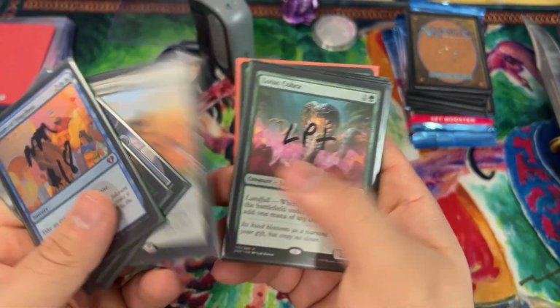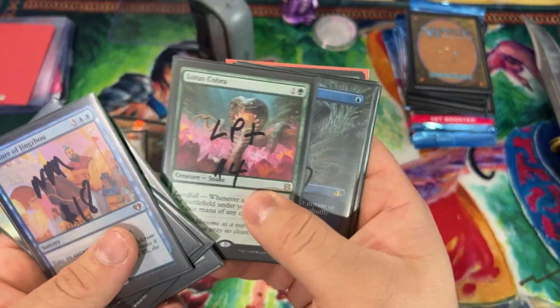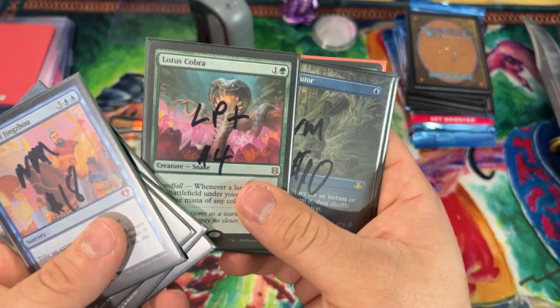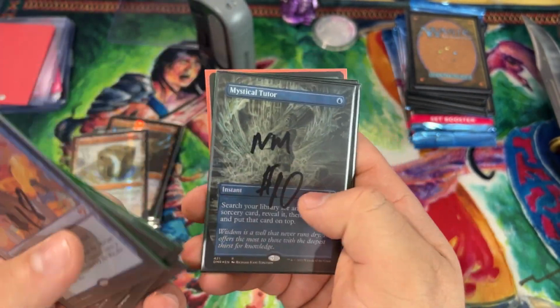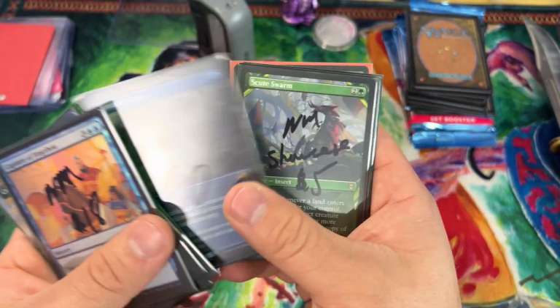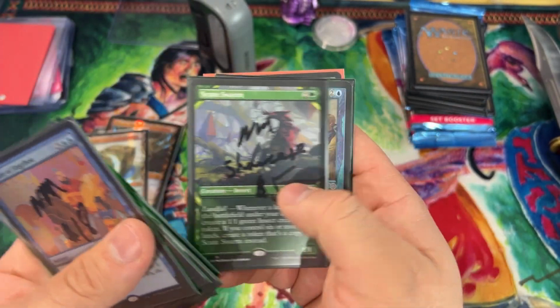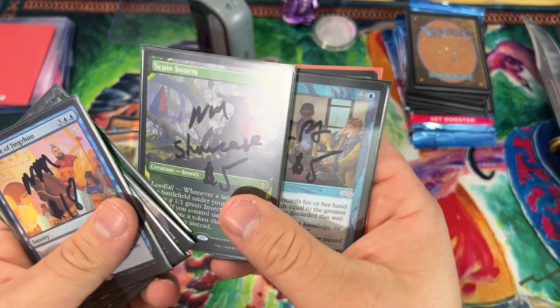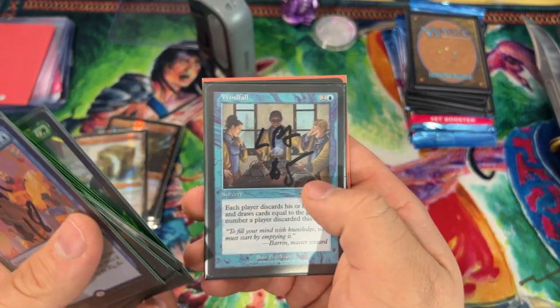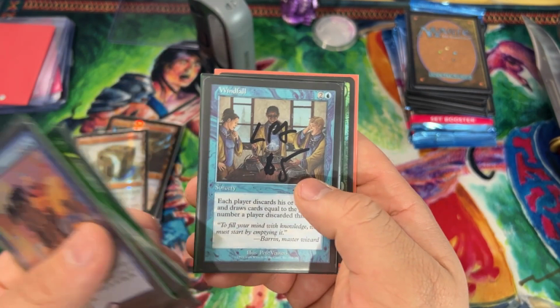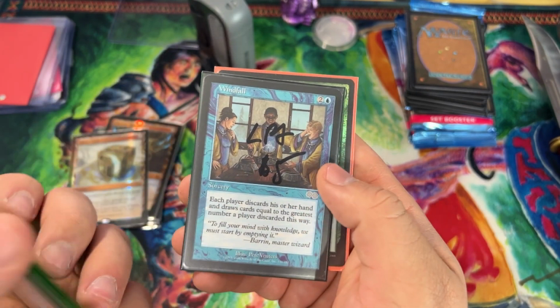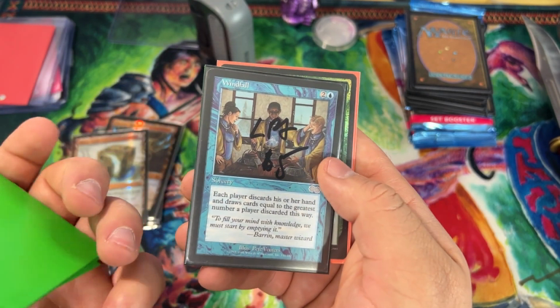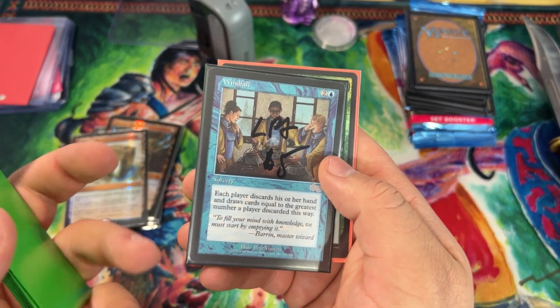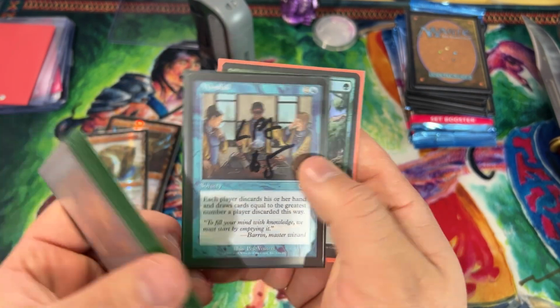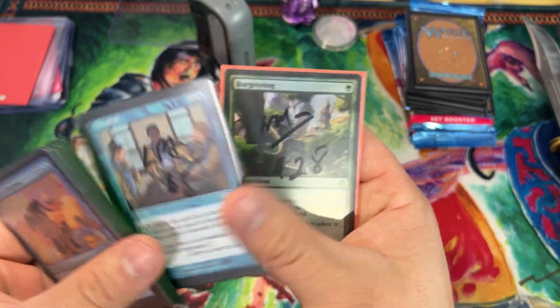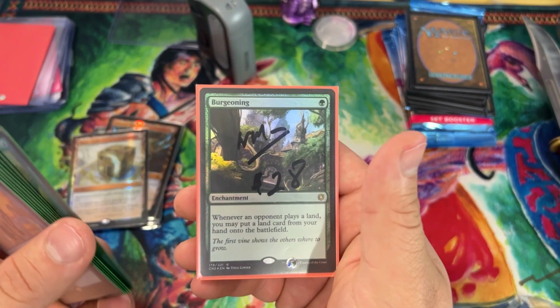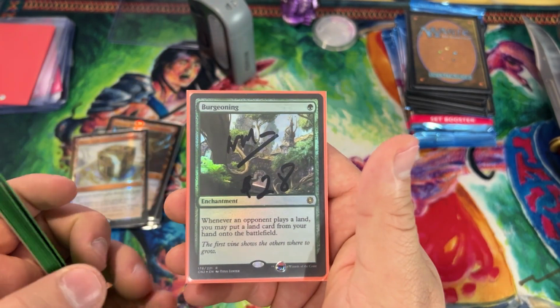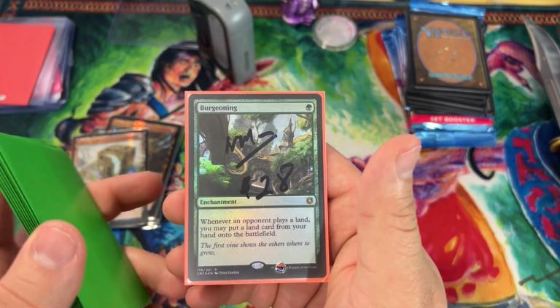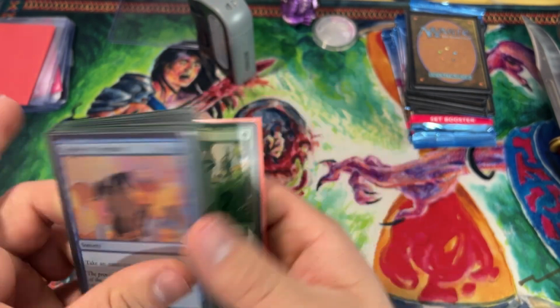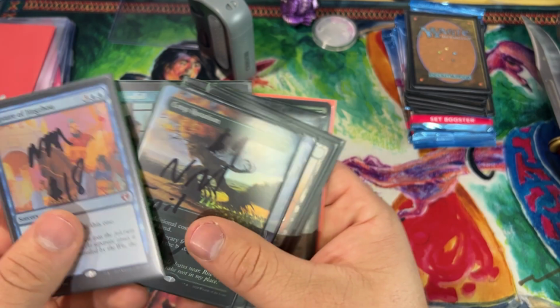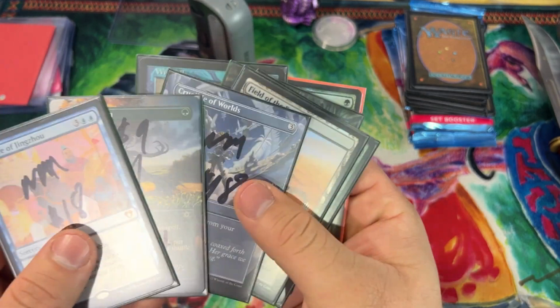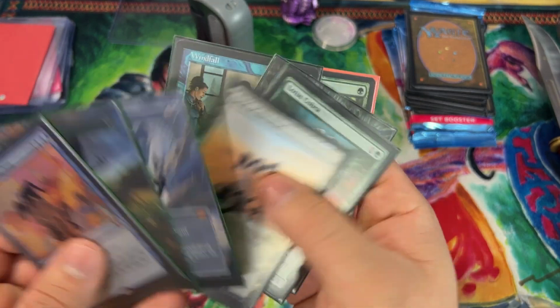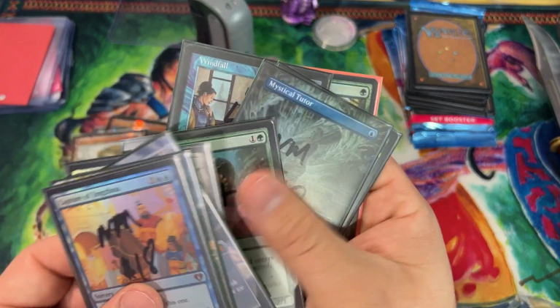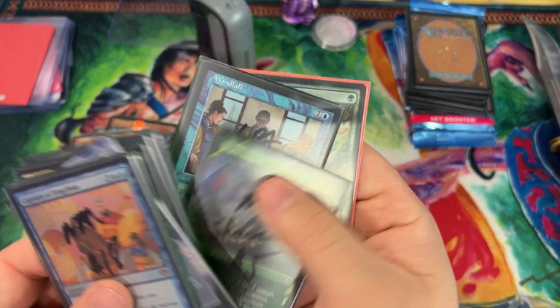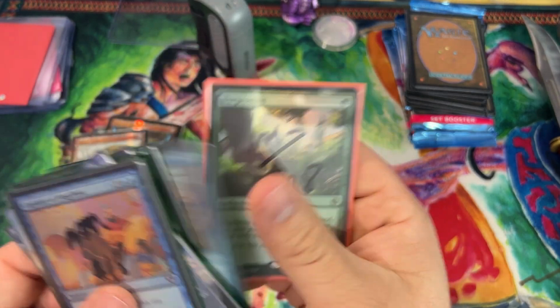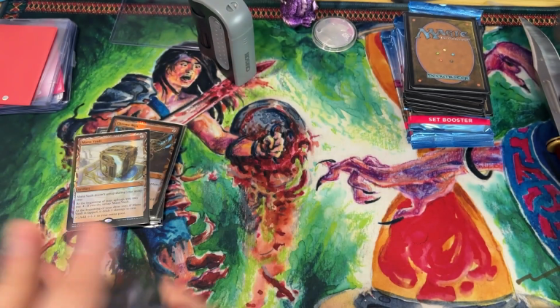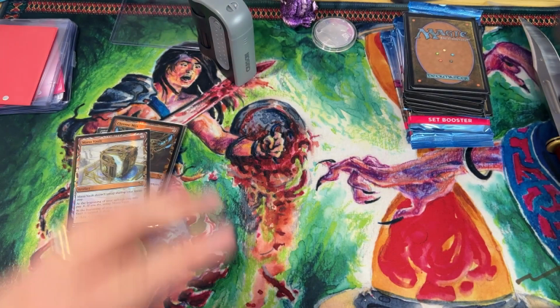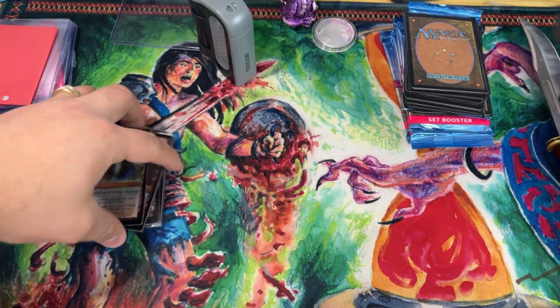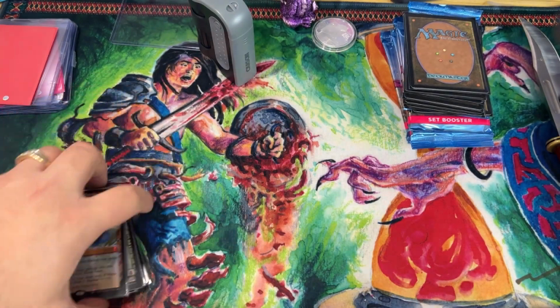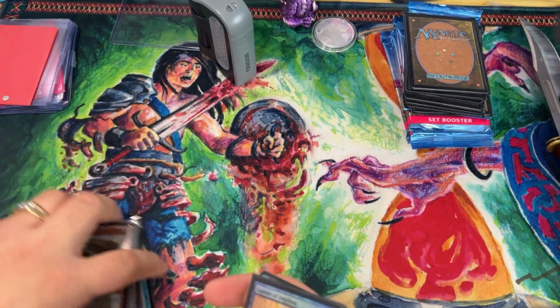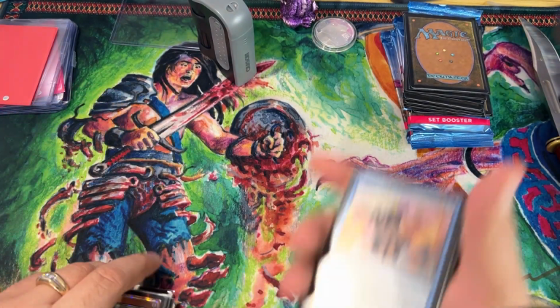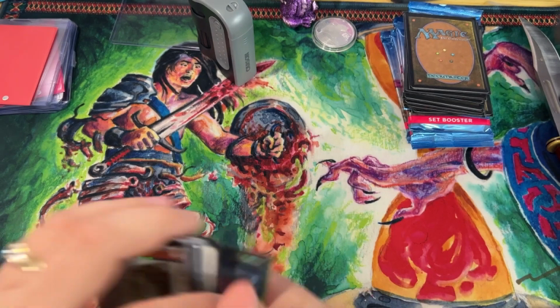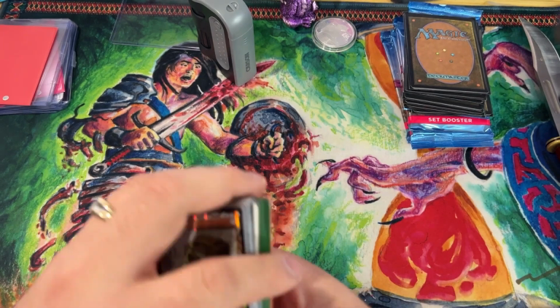Additional upgrades also in the package: Field of the Dead, Lotus Cobra, Mystical Tutor, Scute Swarm, Windfall, and Burgeoning — a couple more cards I still need to get. All right, that's my mail day portion — awesome mail day, fantastic!